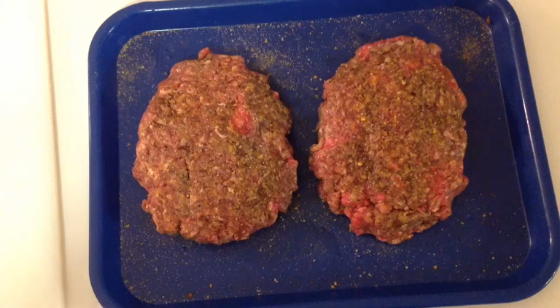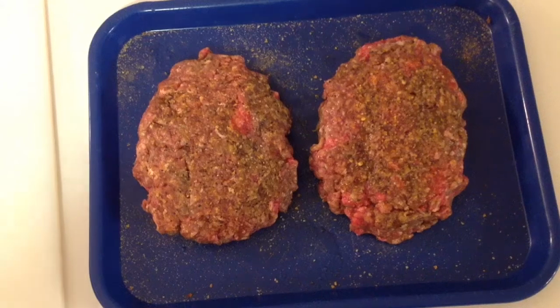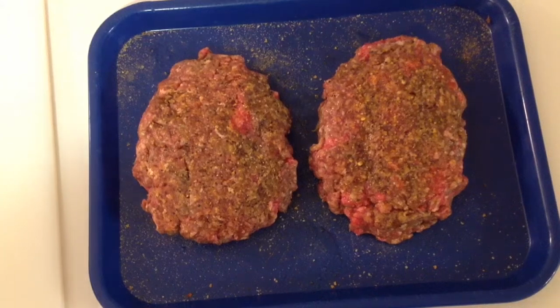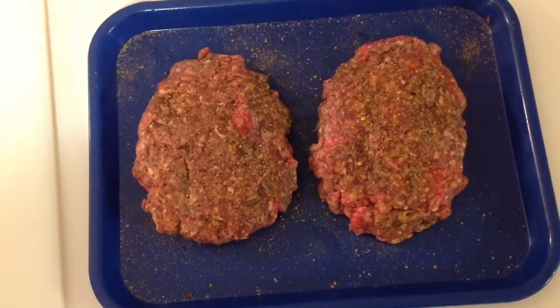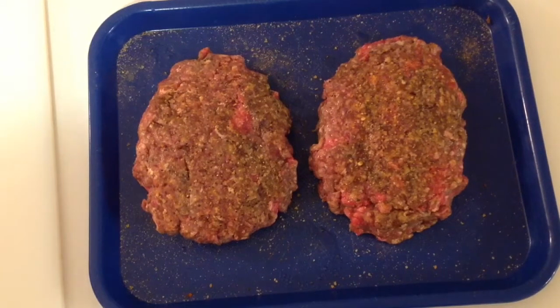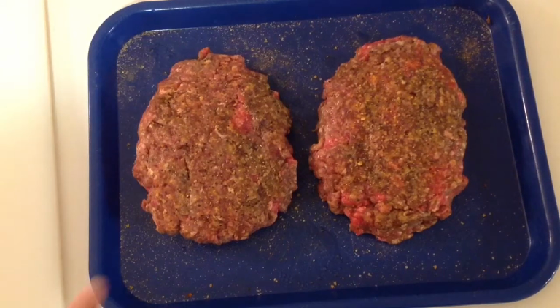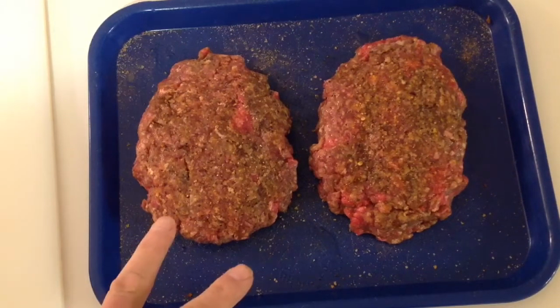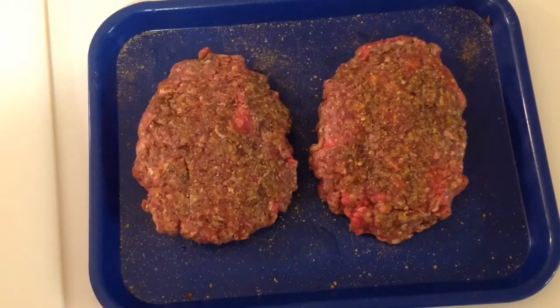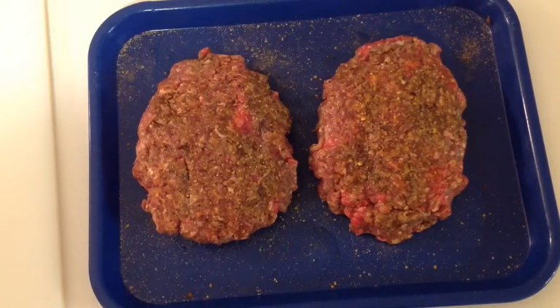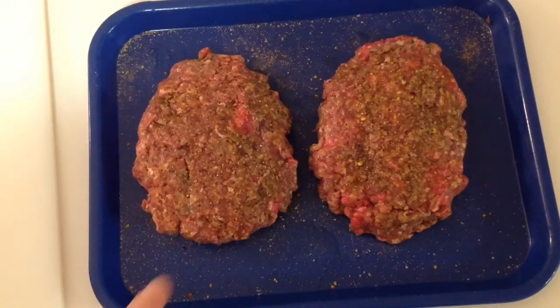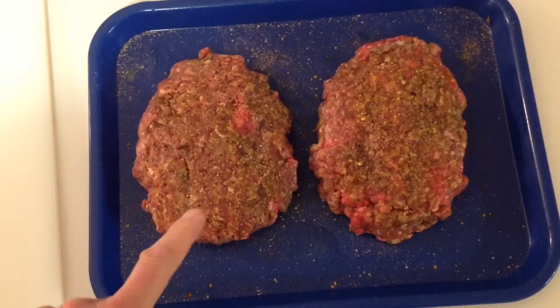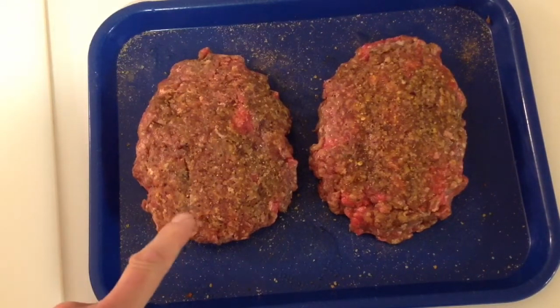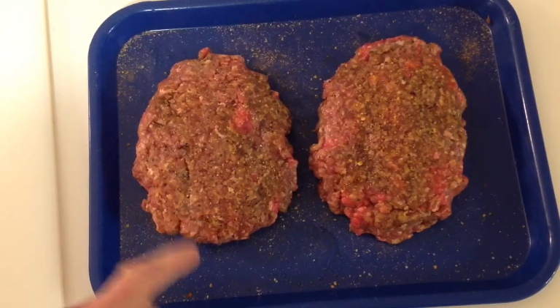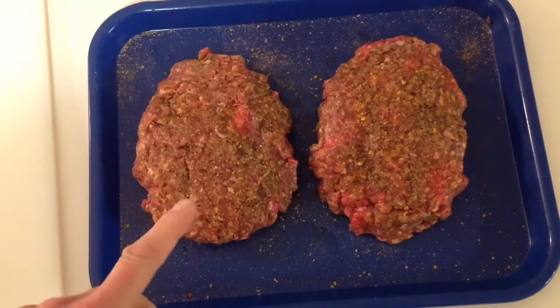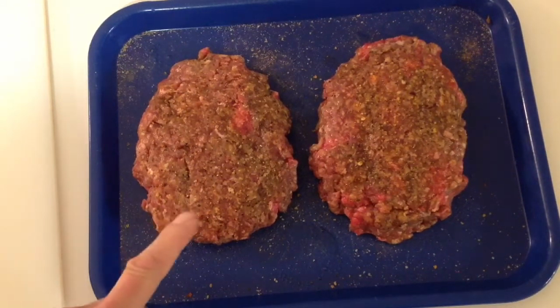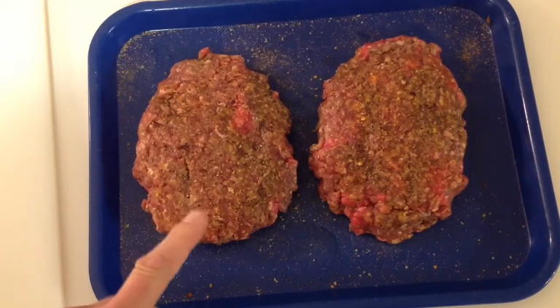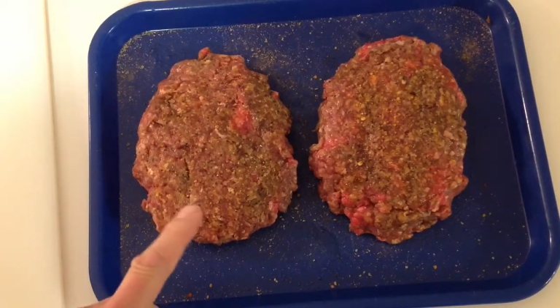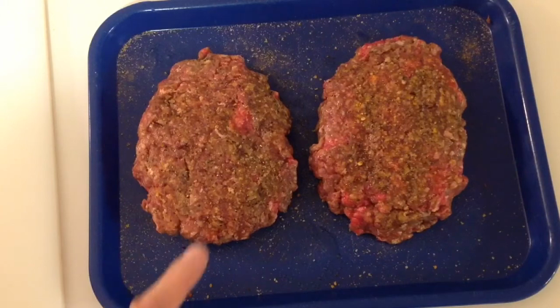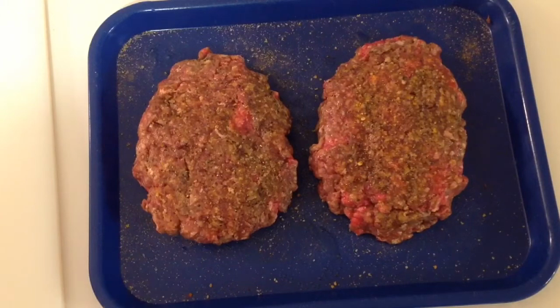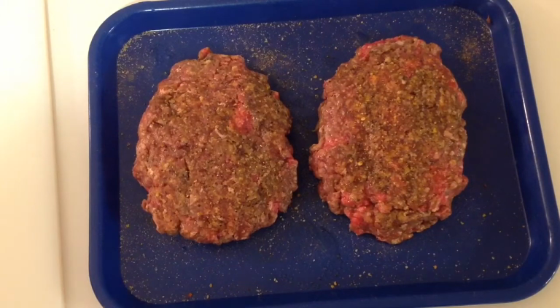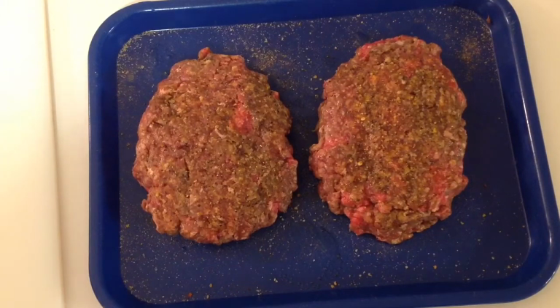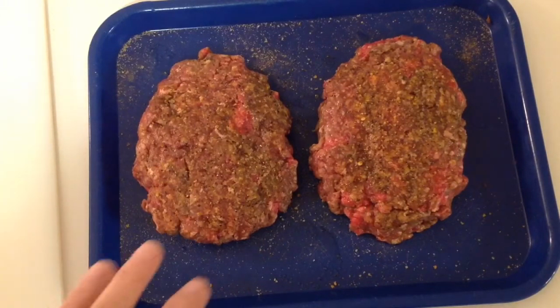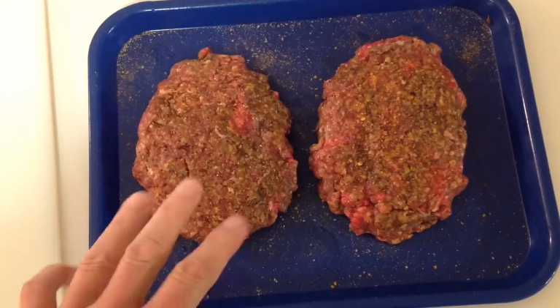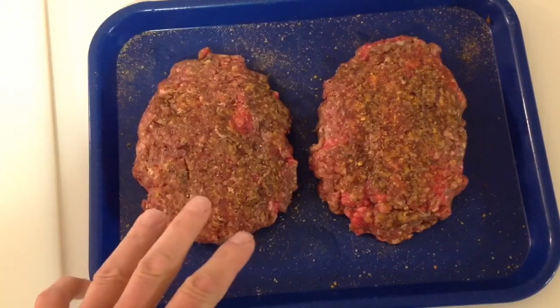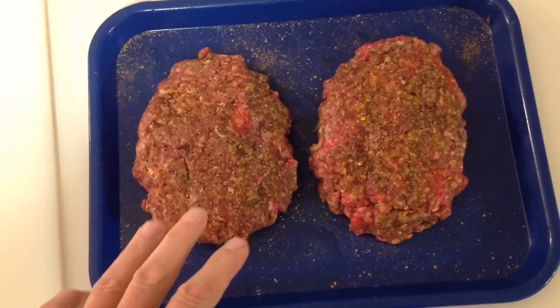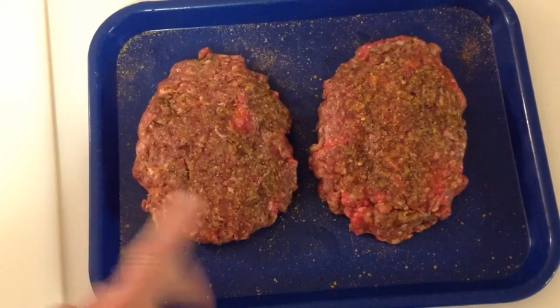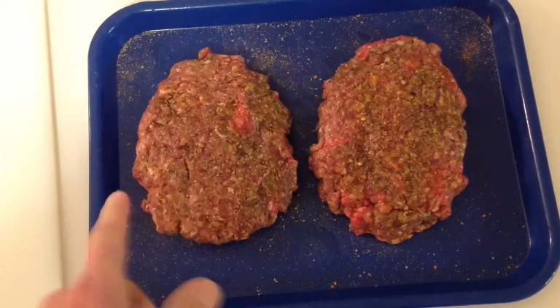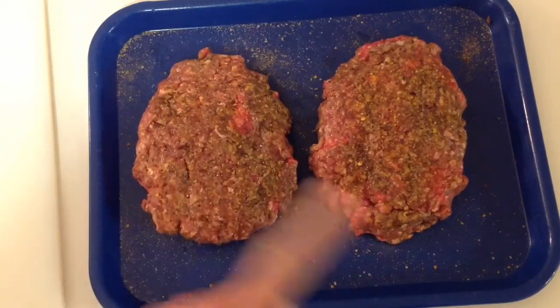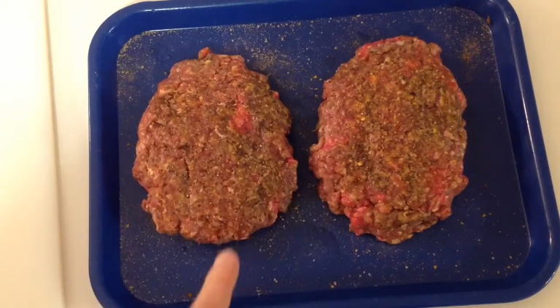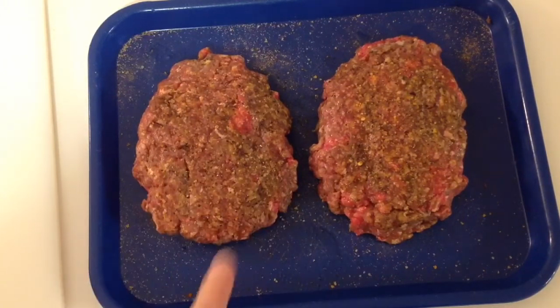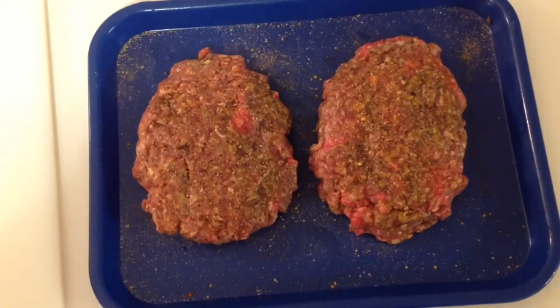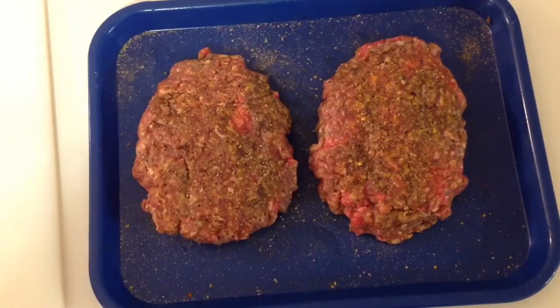Hey folks, welcome back. Look at that — I got some hamburger steak, that's 90/10 sirloin right there, and that's going to go on. We're going to do all this tonight on the Blackstone griddle.